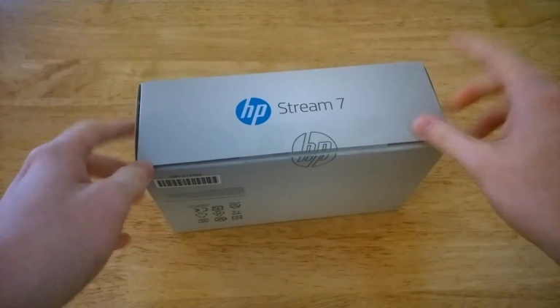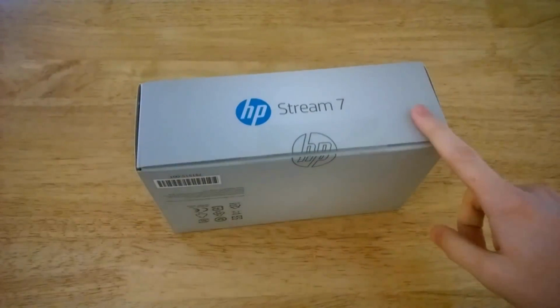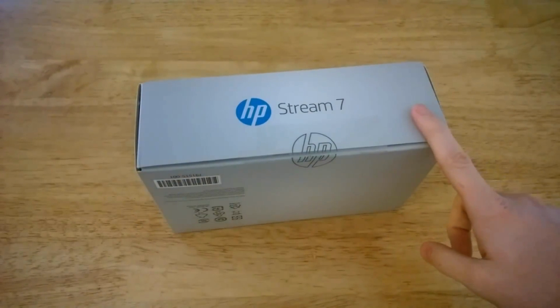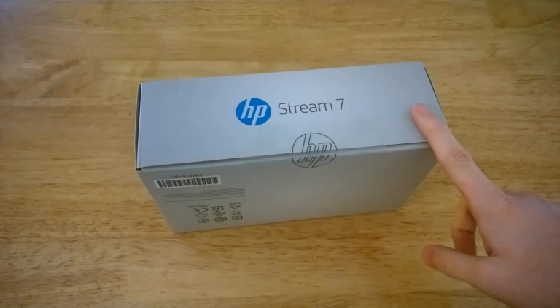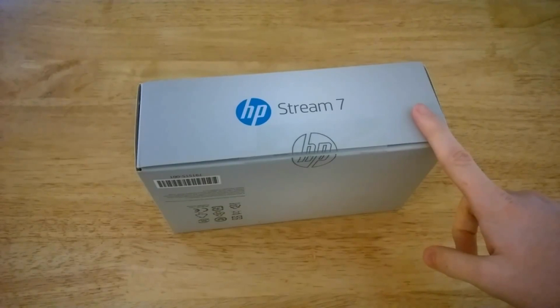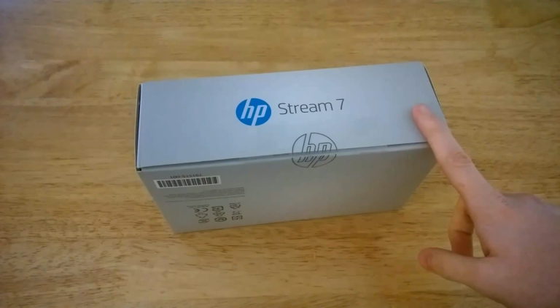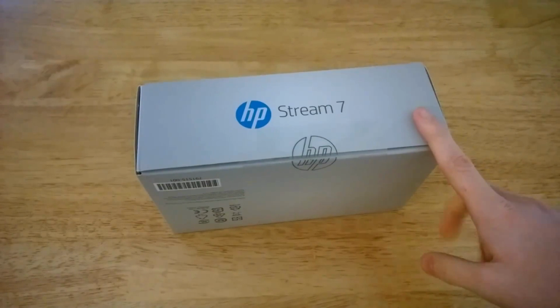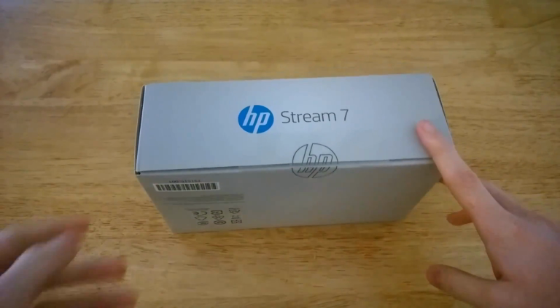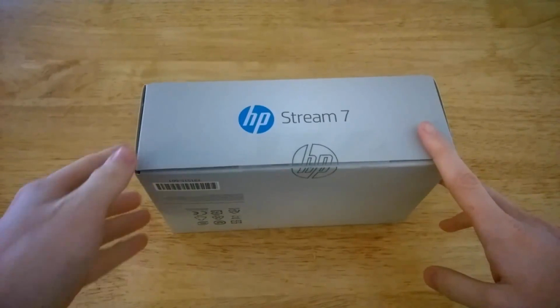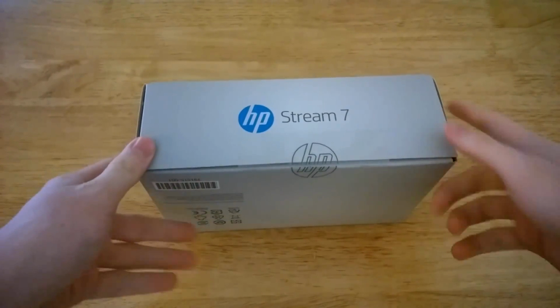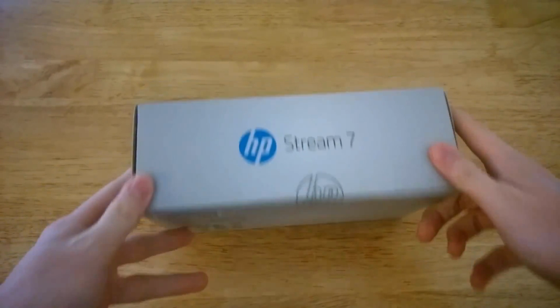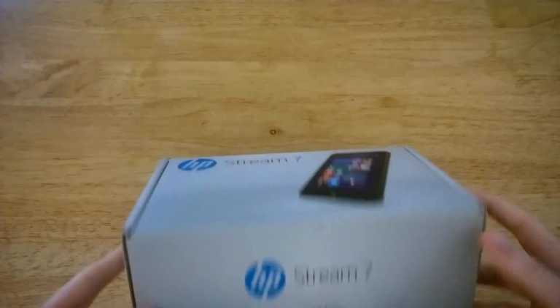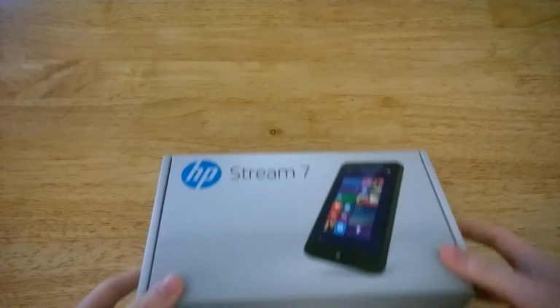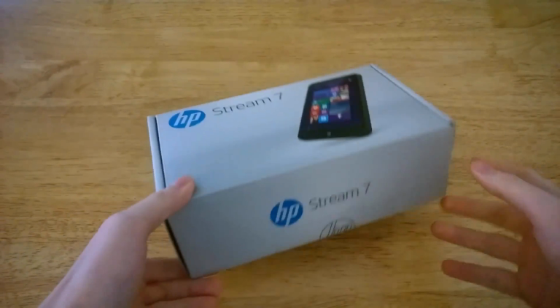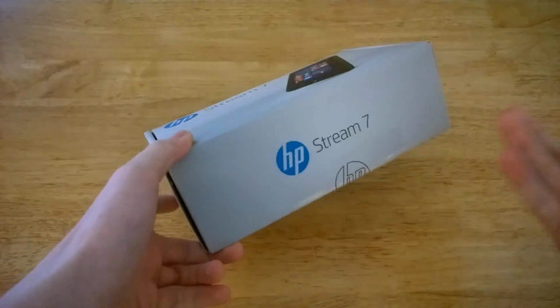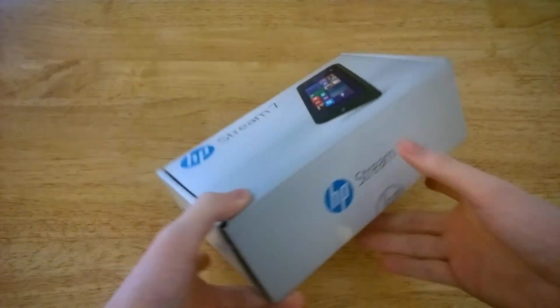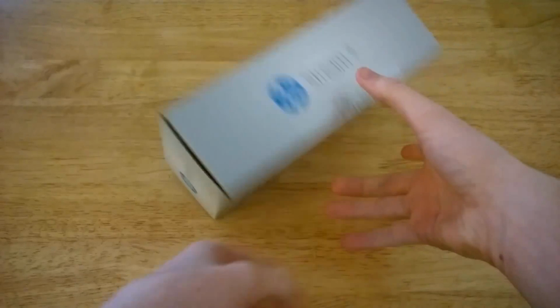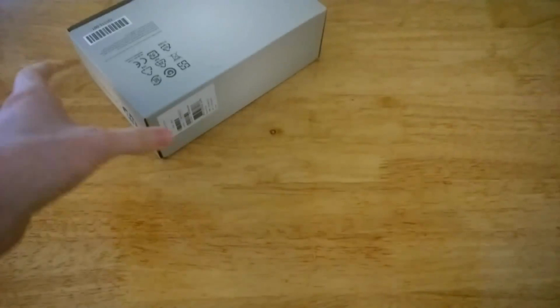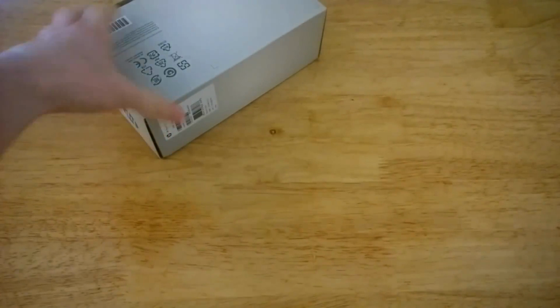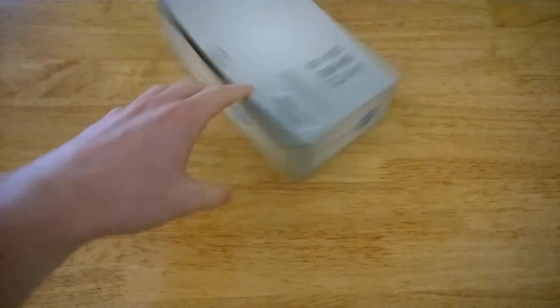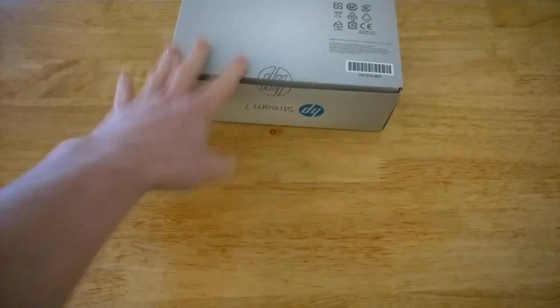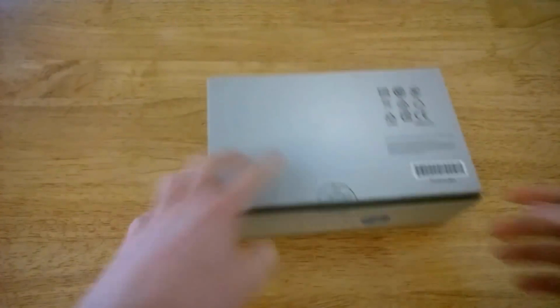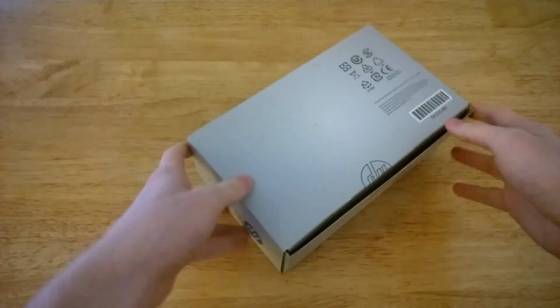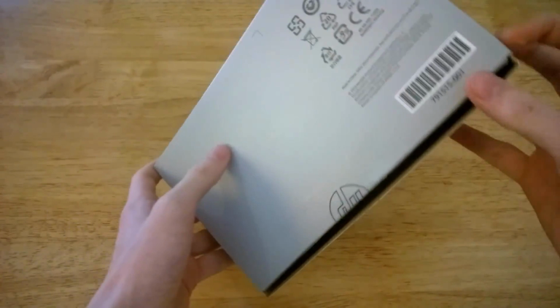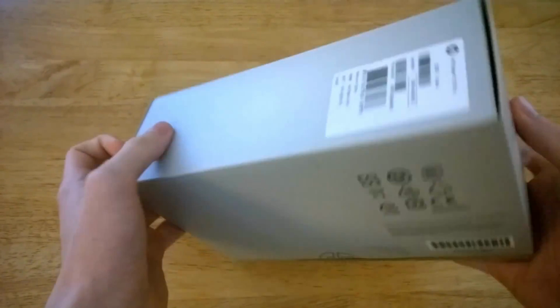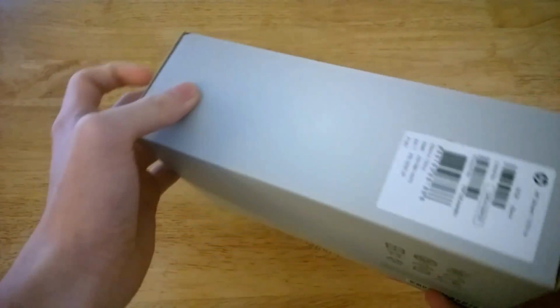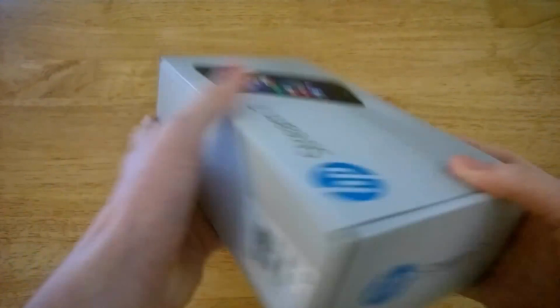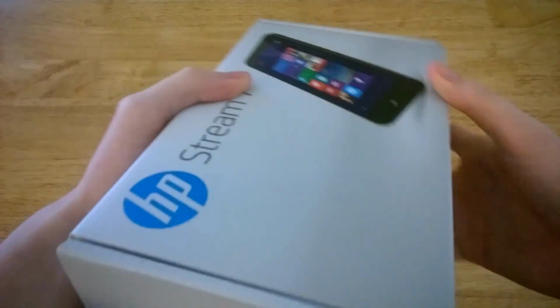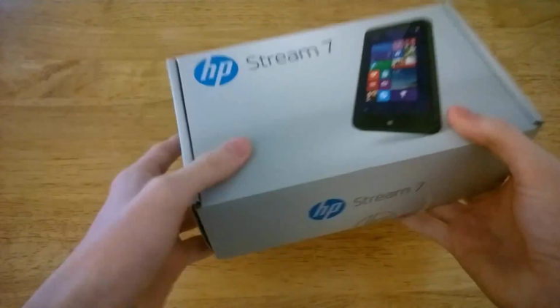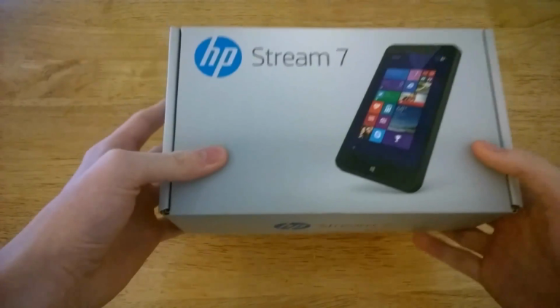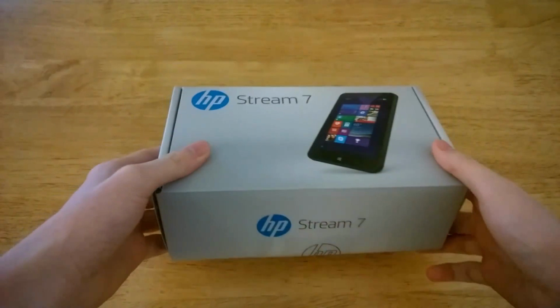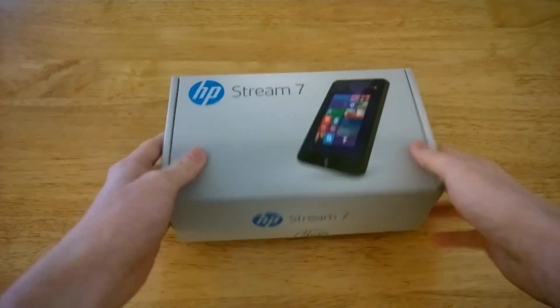The HP Stream 7 is available for pre-order right now via the Microsoft Store, or you can buy it now directly from HP. The Microsoft Store version comes with the Signature Edition, meaning without any trialware or any programs to slow it down.